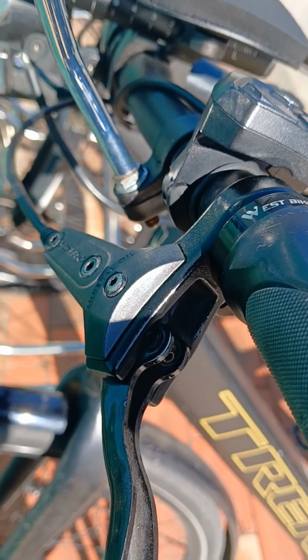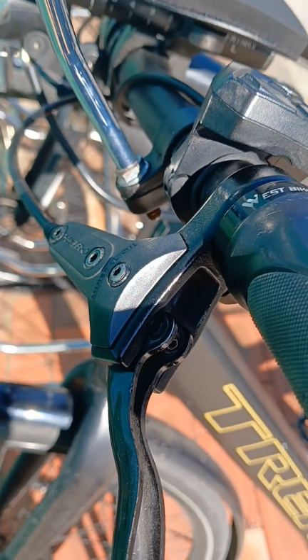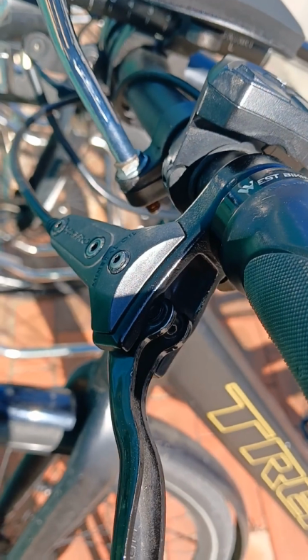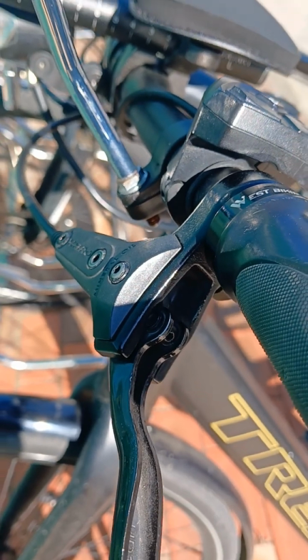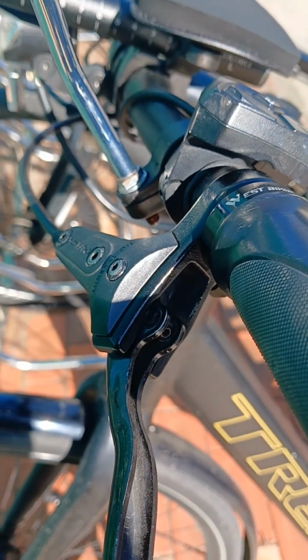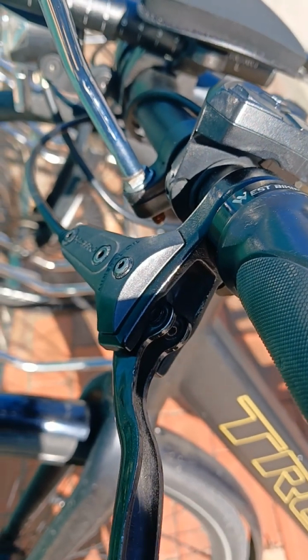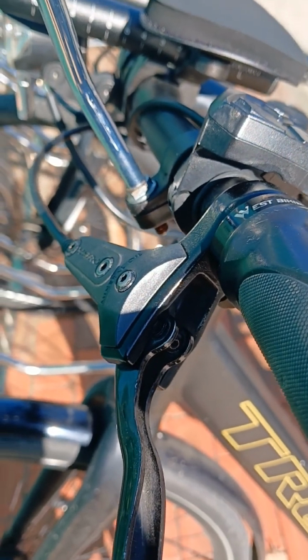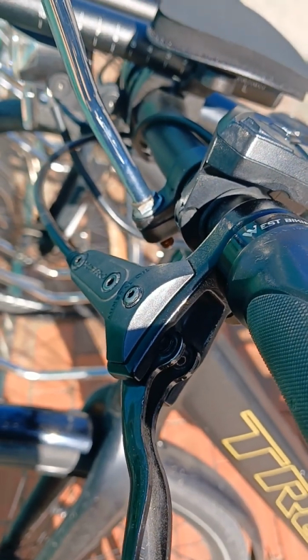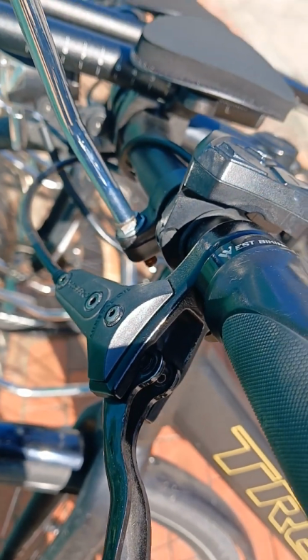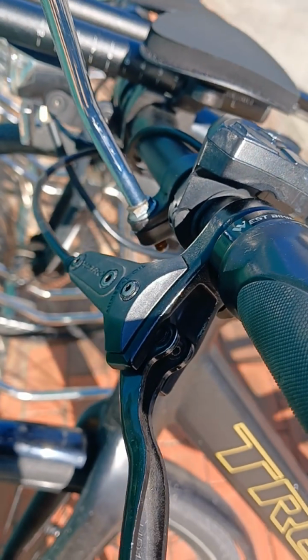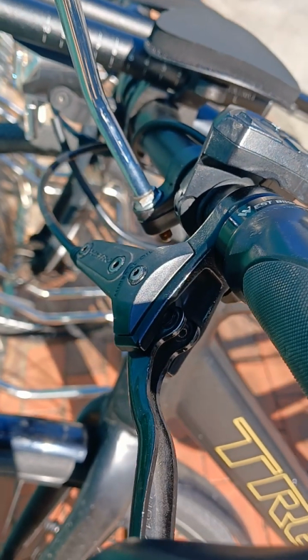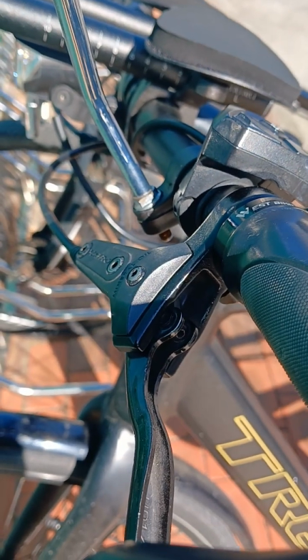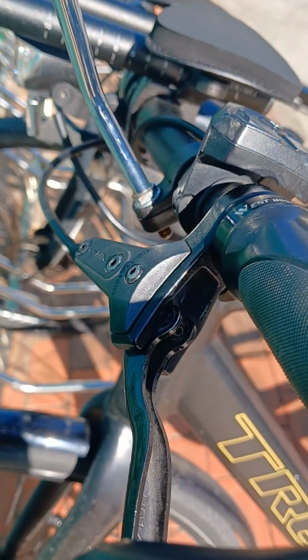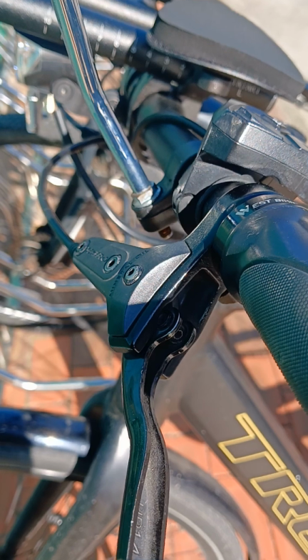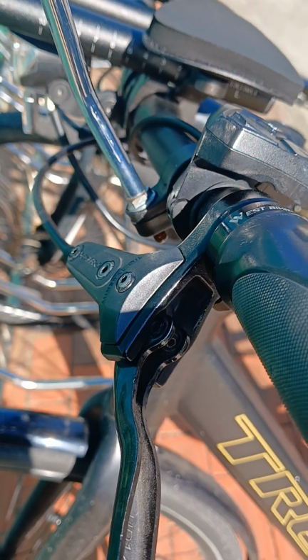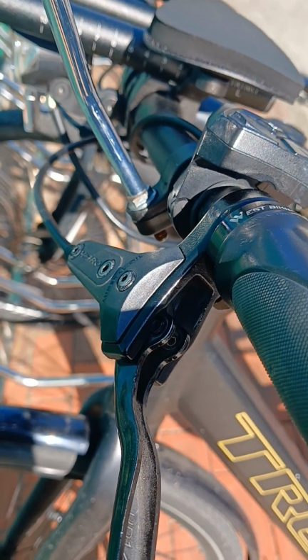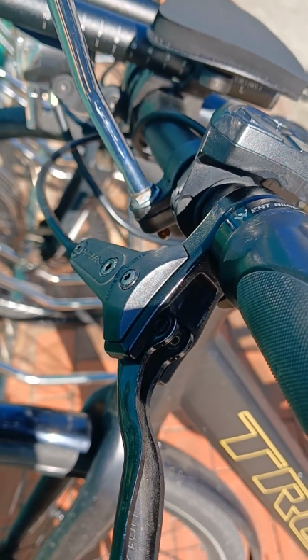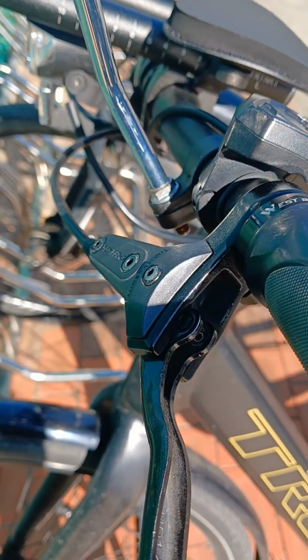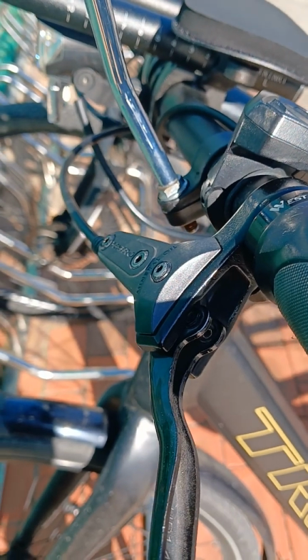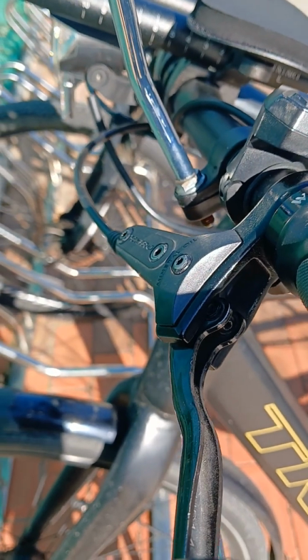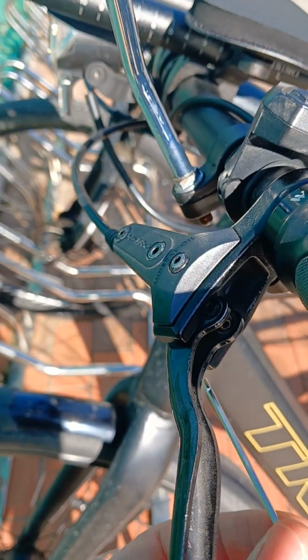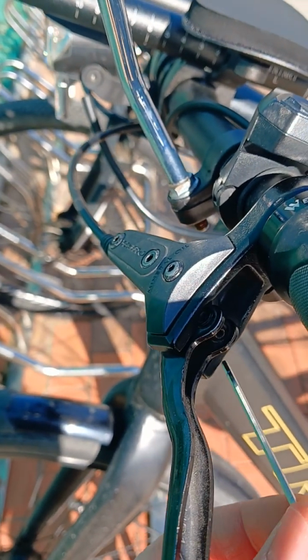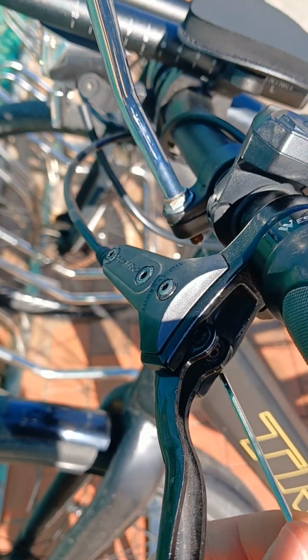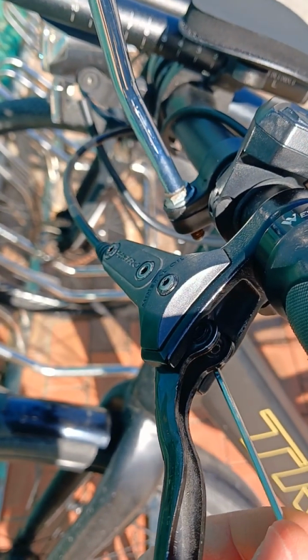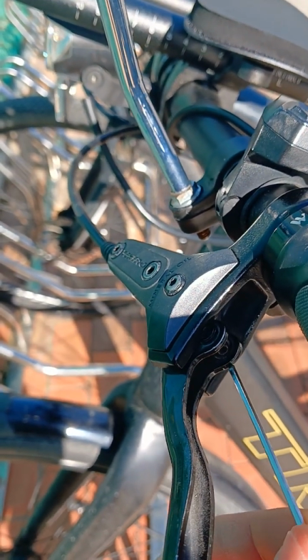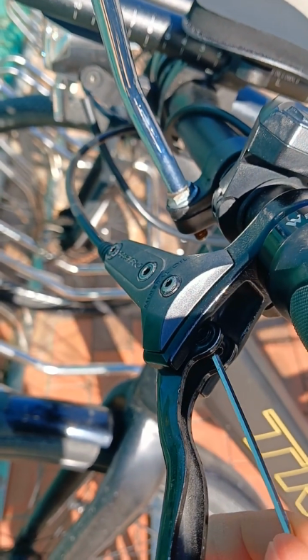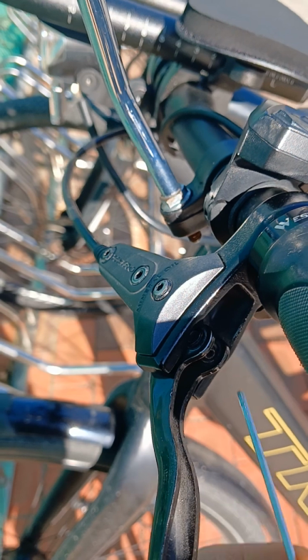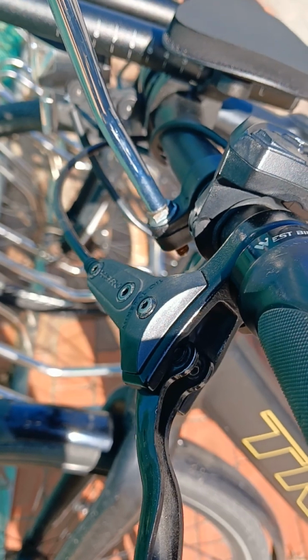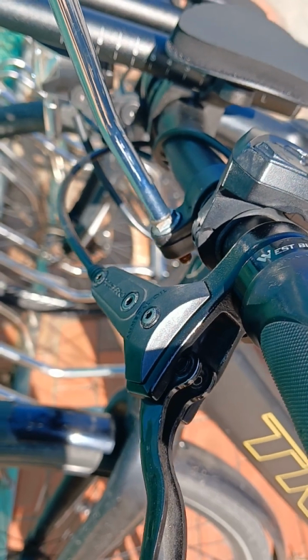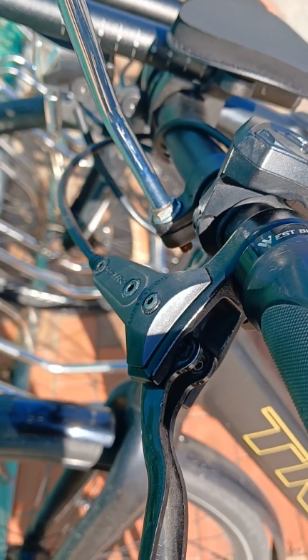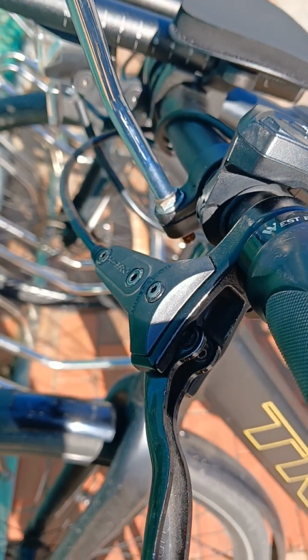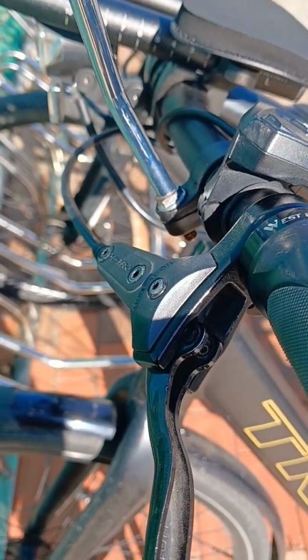I've been trying to reduce the sponginess of my hydraulic disc brakes over the past year. Watched a ton of videos and haven't had much luck. Recently, I found a solution that actually helped quite a bit.